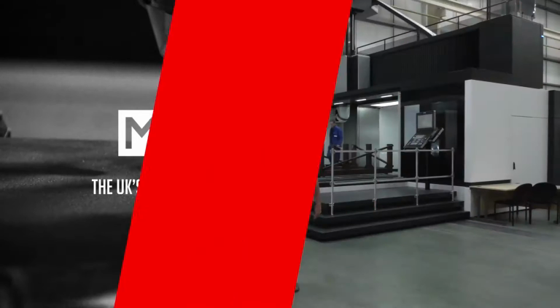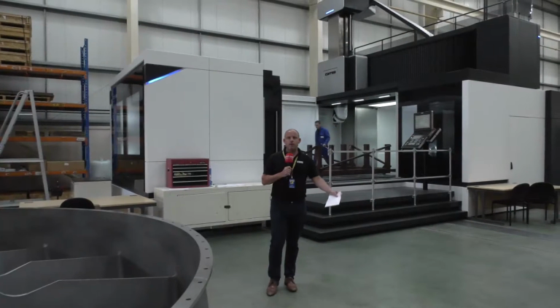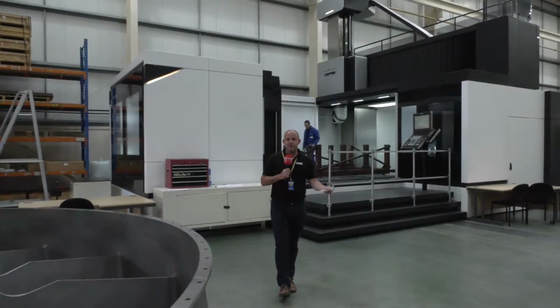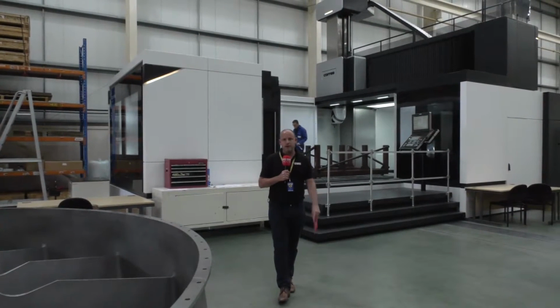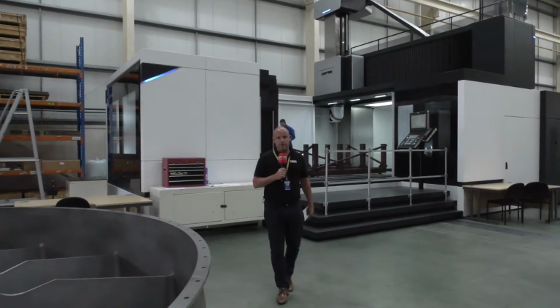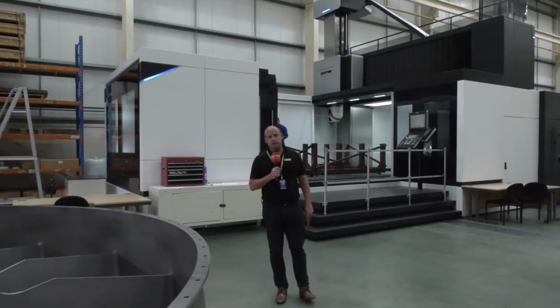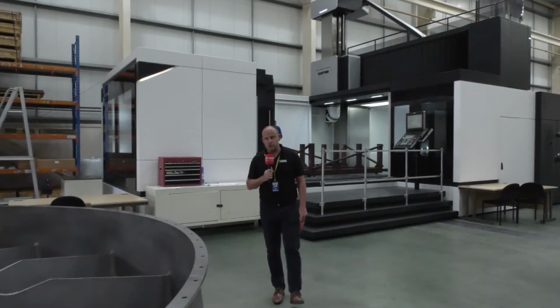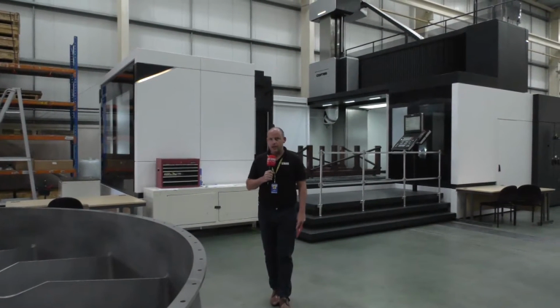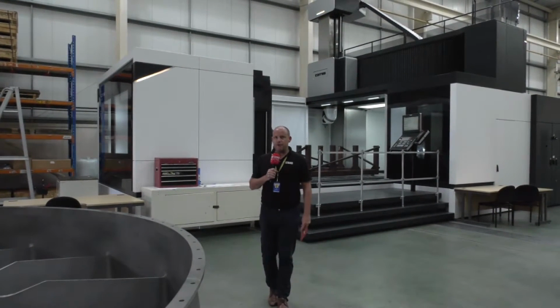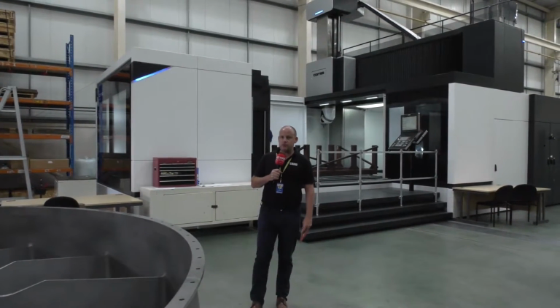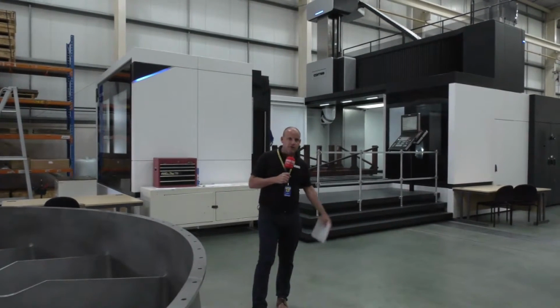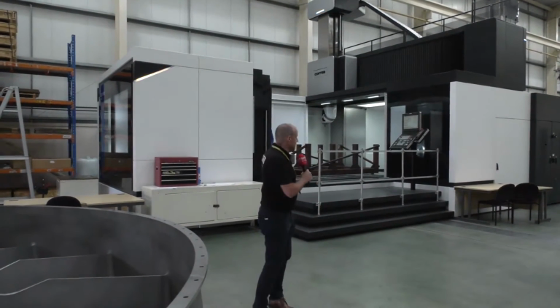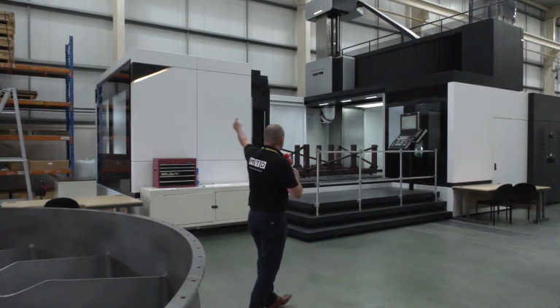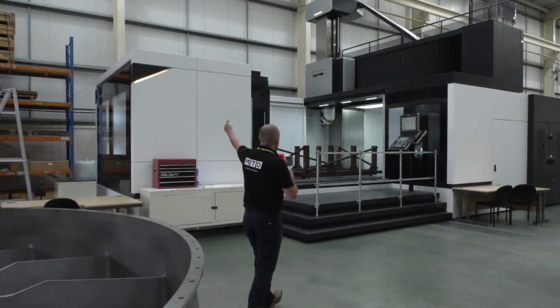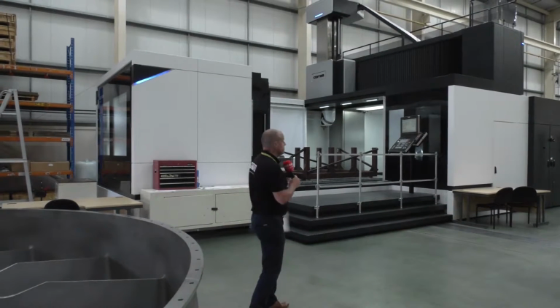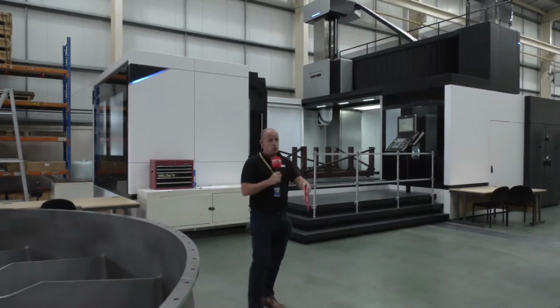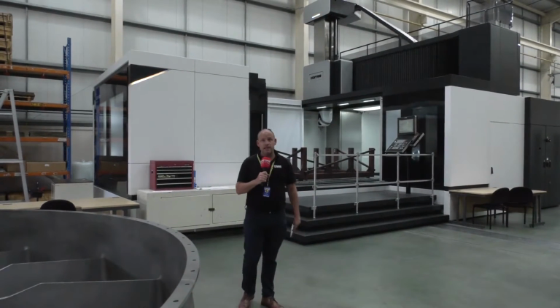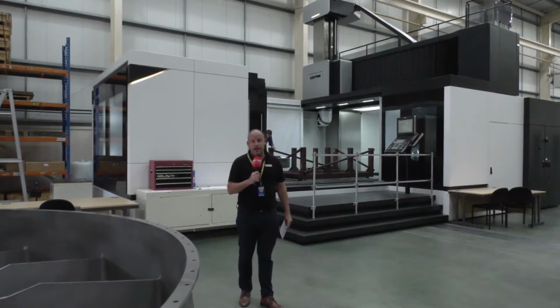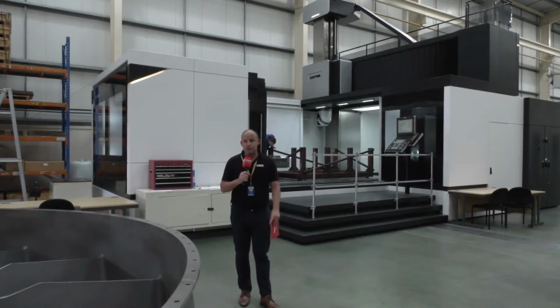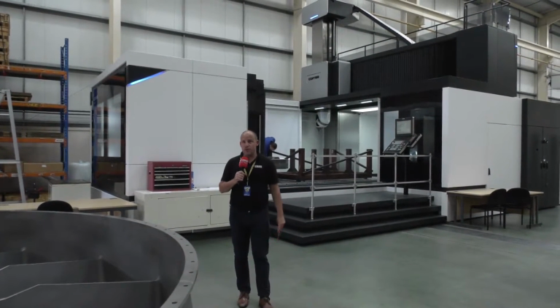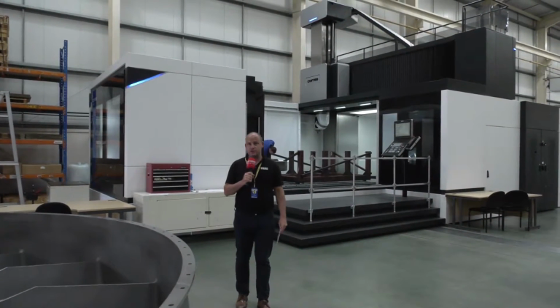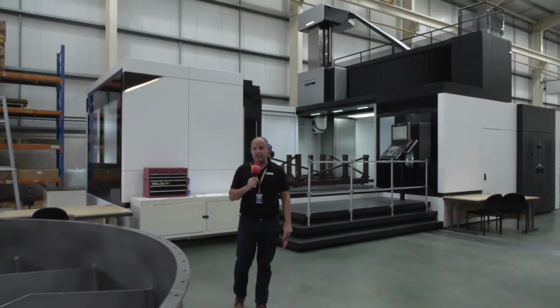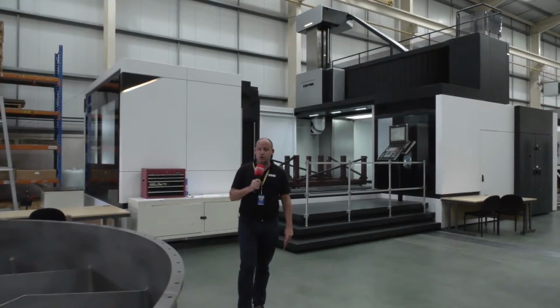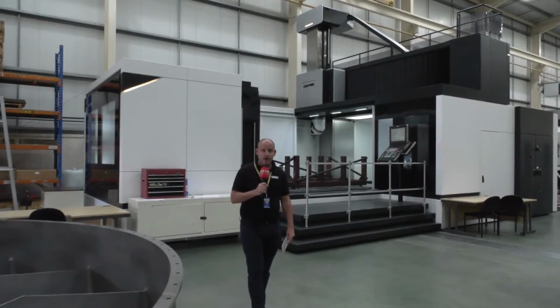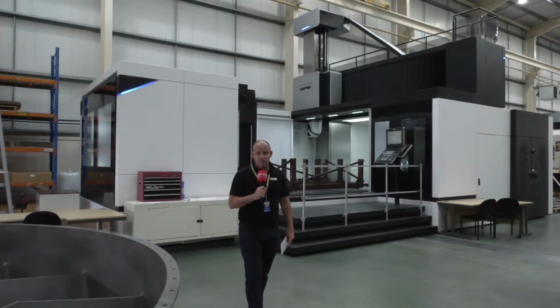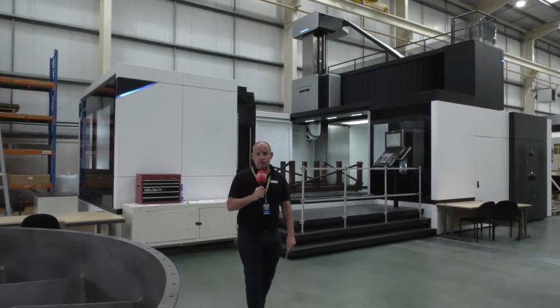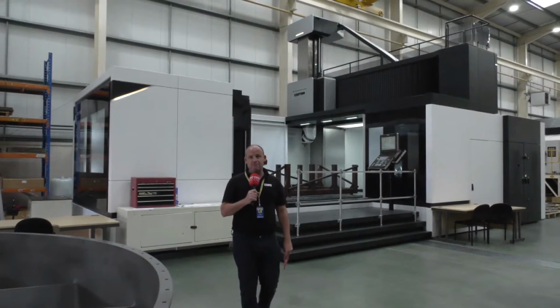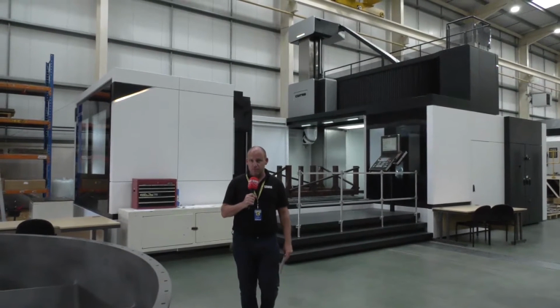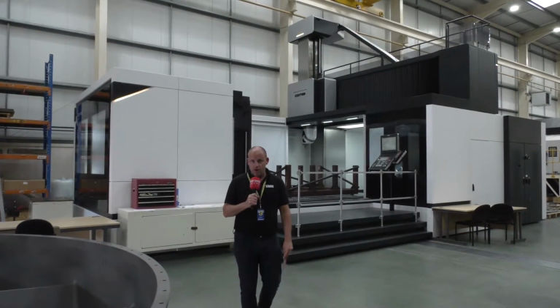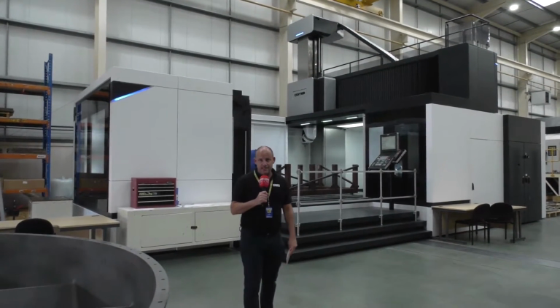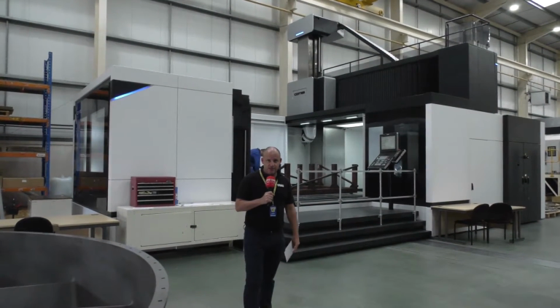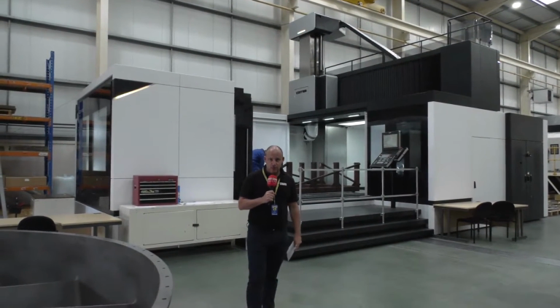I'm here at Manthorpe Engineering in Derbyshire. I've come here to look at this machine behind us which has just been installed only a matter of weeks. This is a Corrier Fox 50 bridge mill from DTS in the UK.